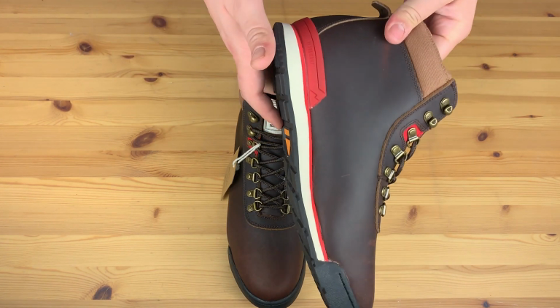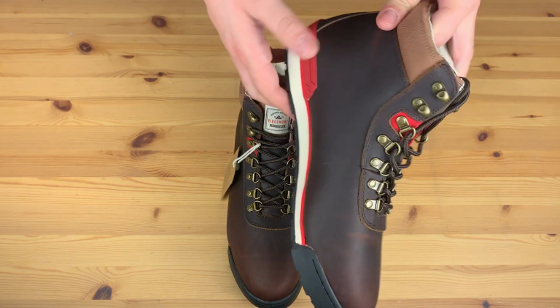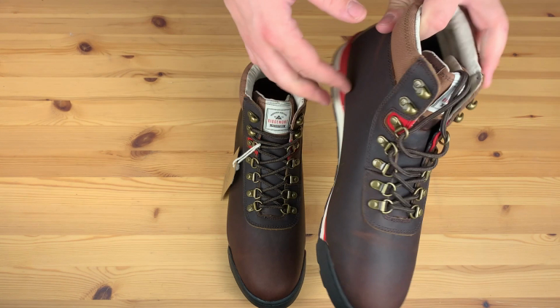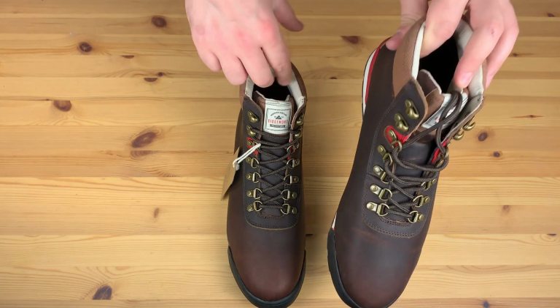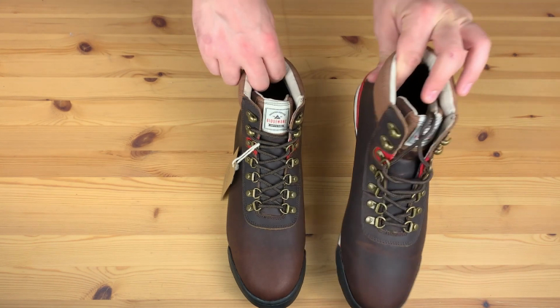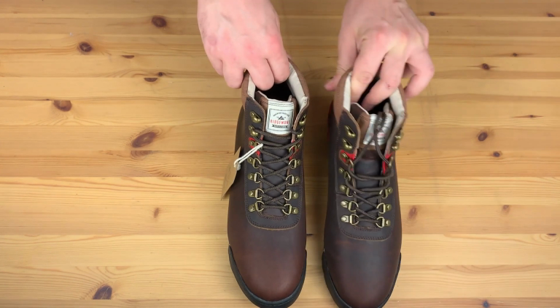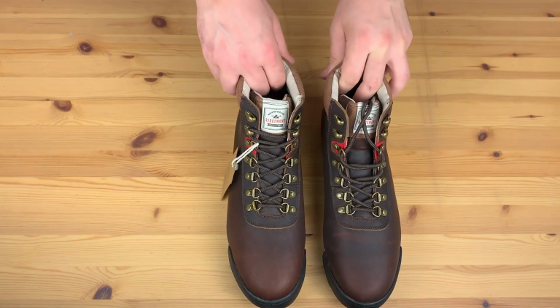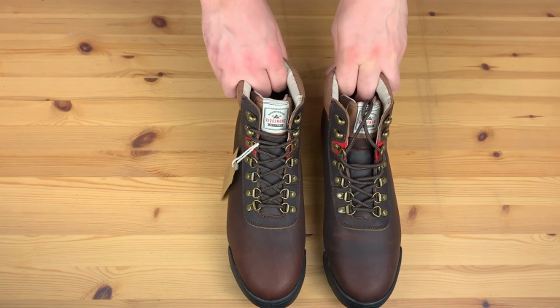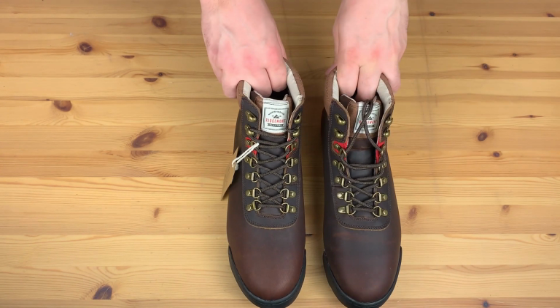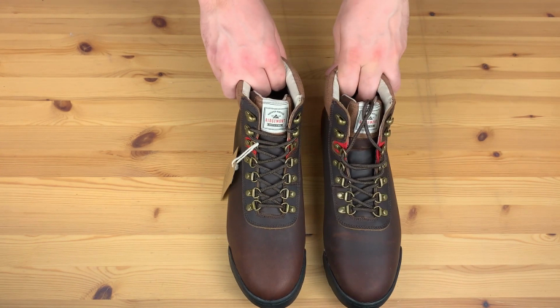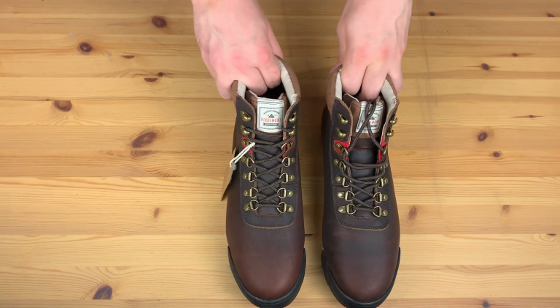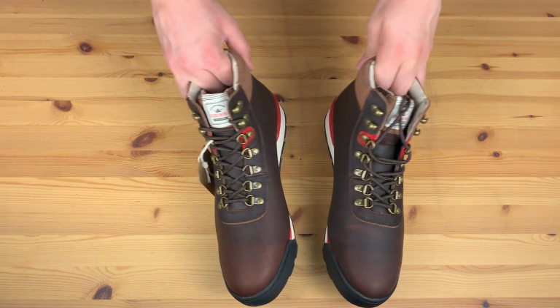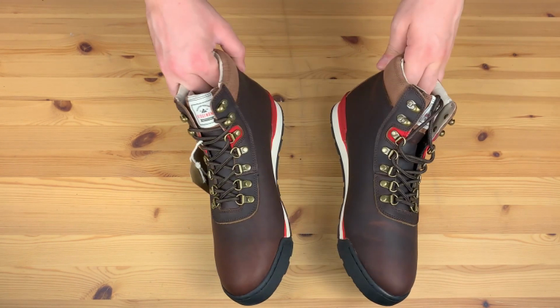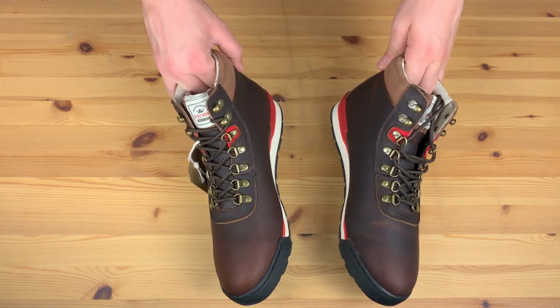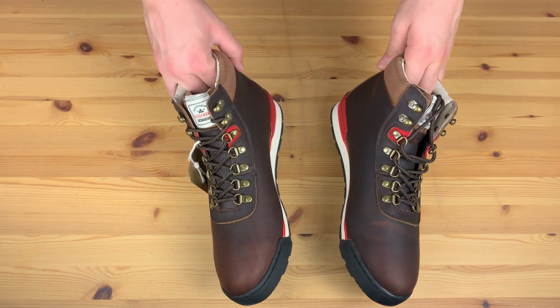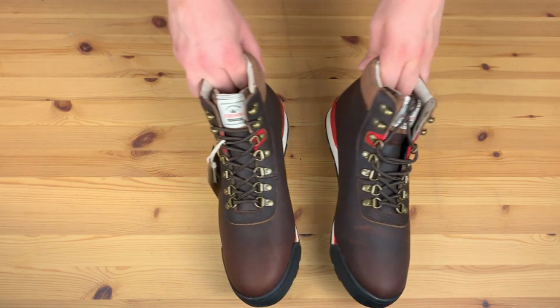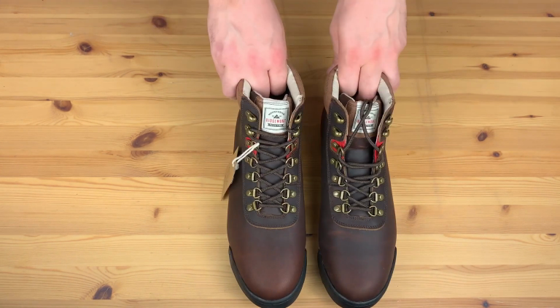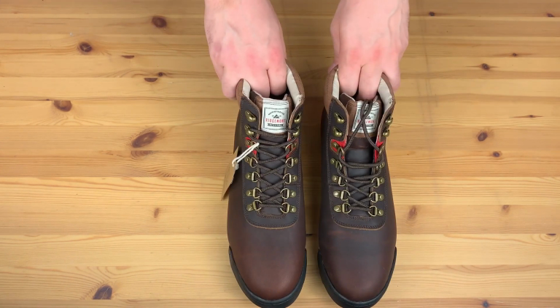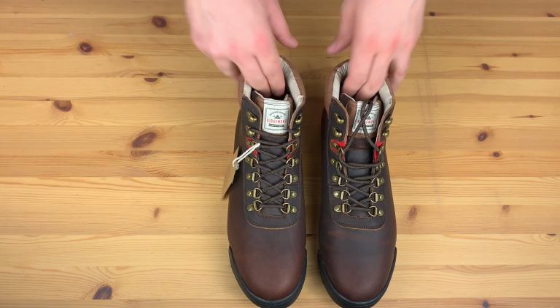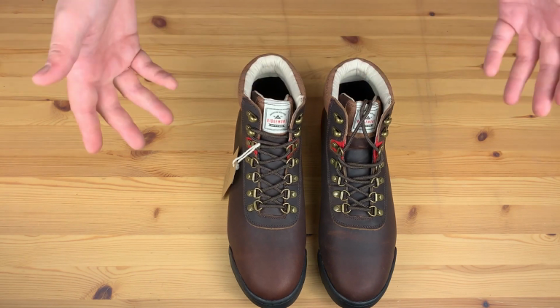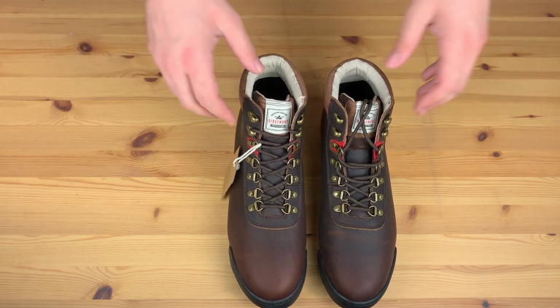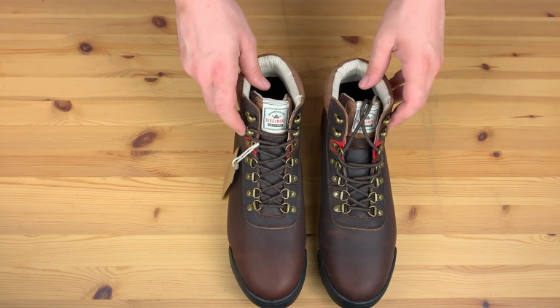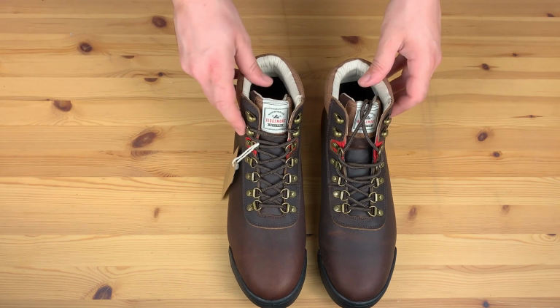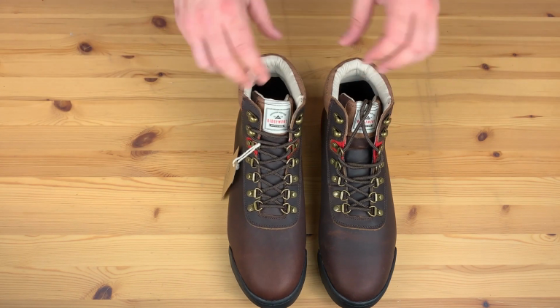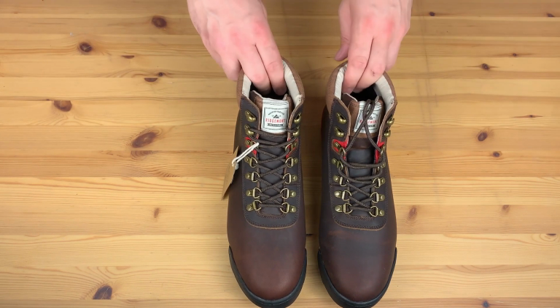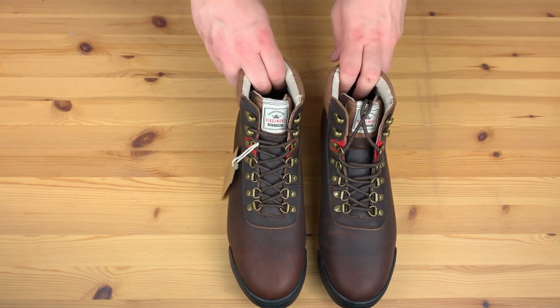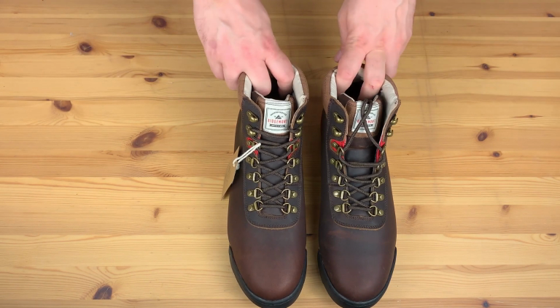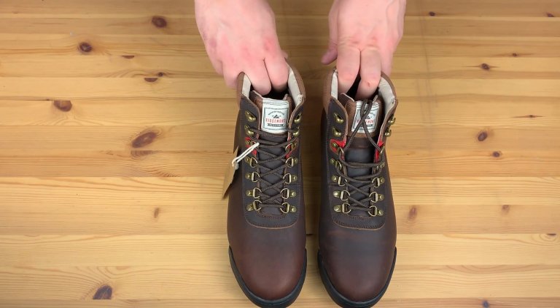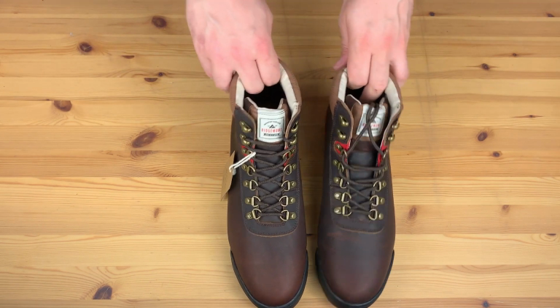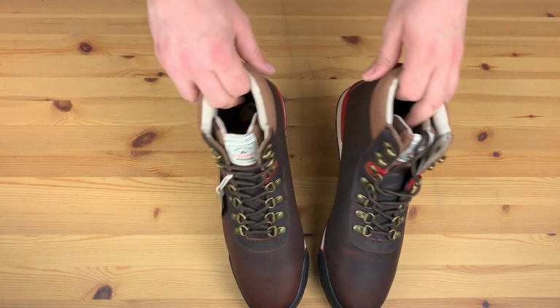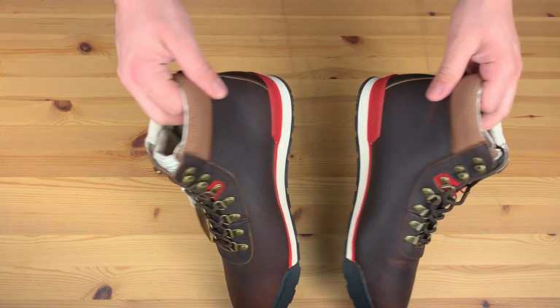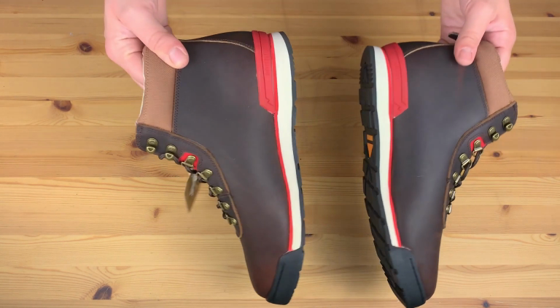Especially since you're getting functionality and a lovely aesthetic wrapped up in one product. That's it for our first look at Ridgemont Outfitters Heritage Boots in Java Red.